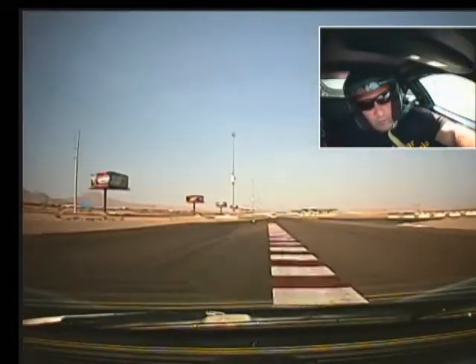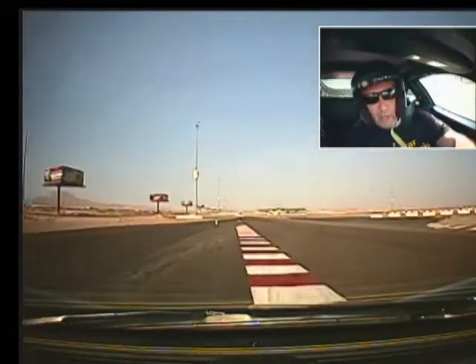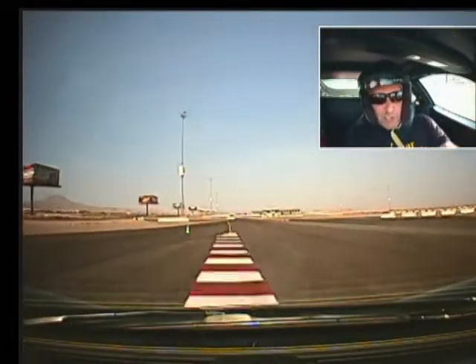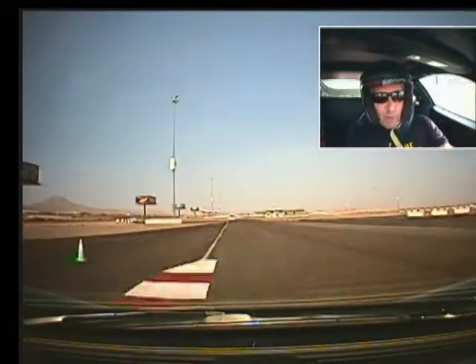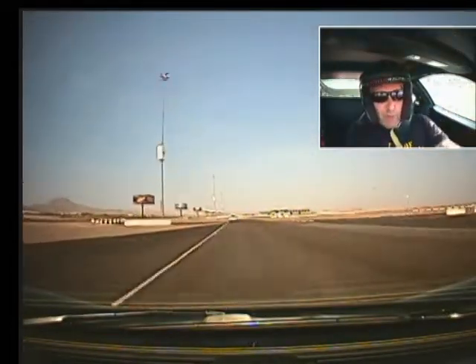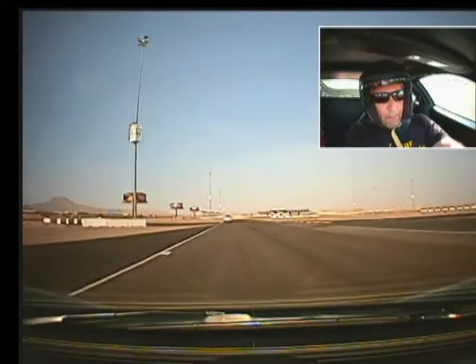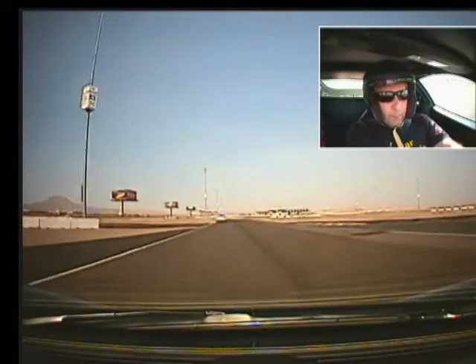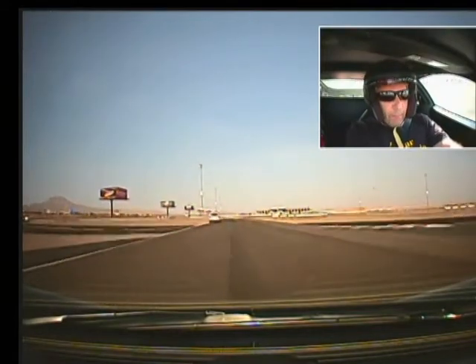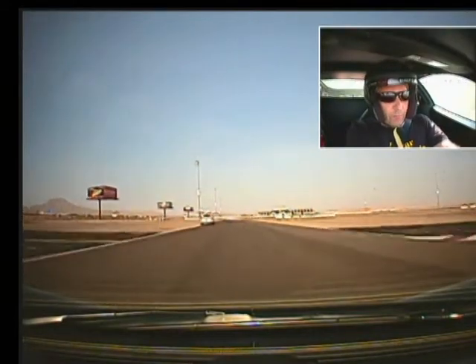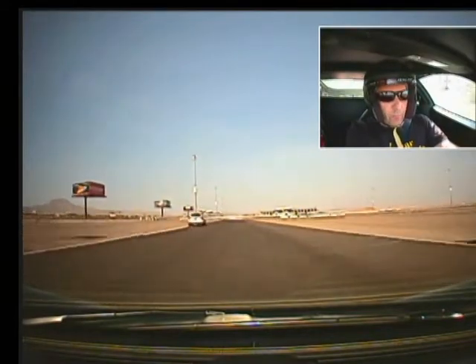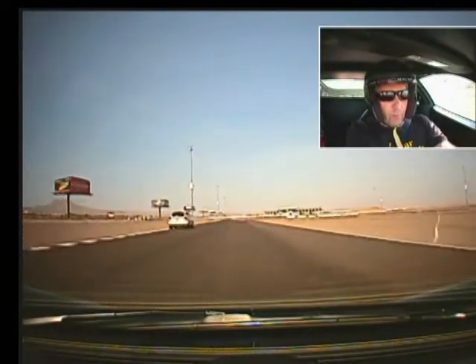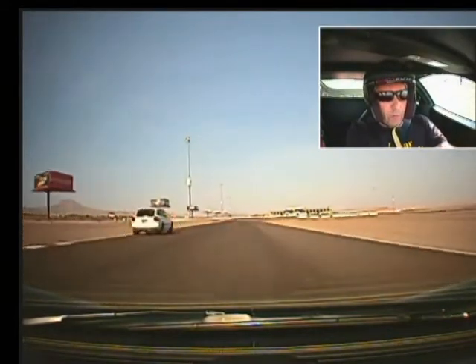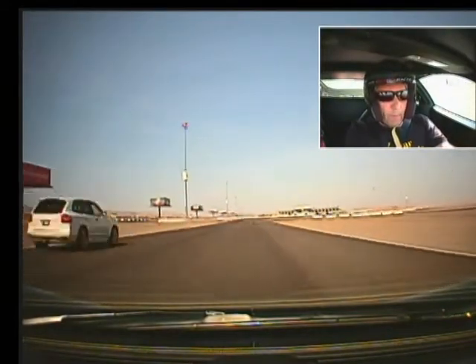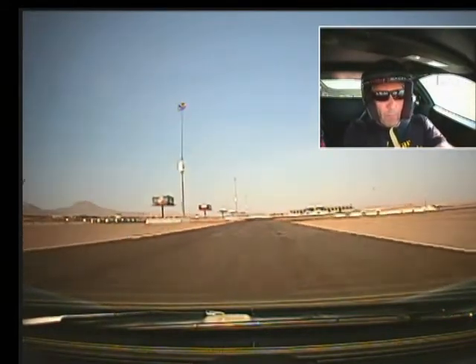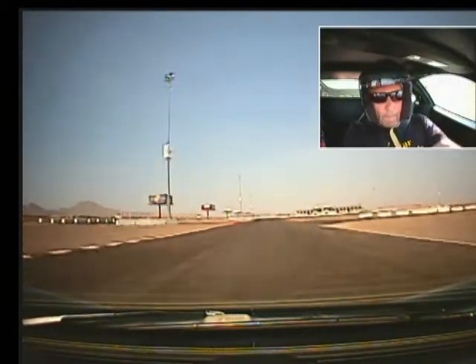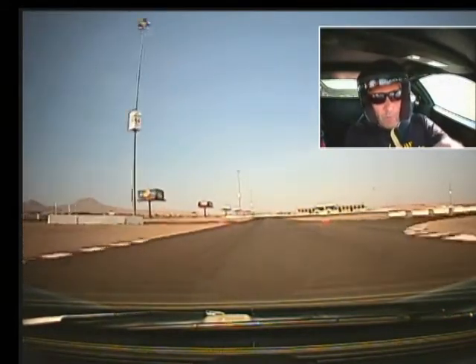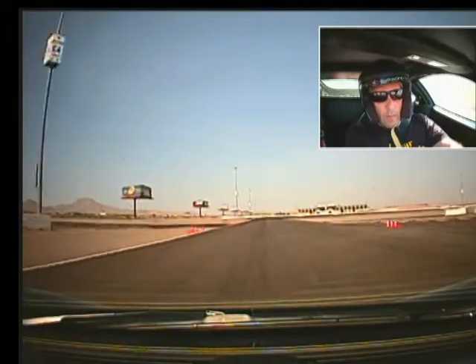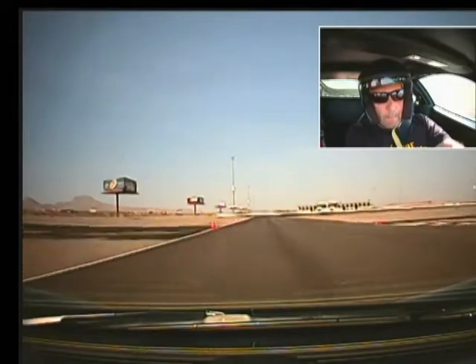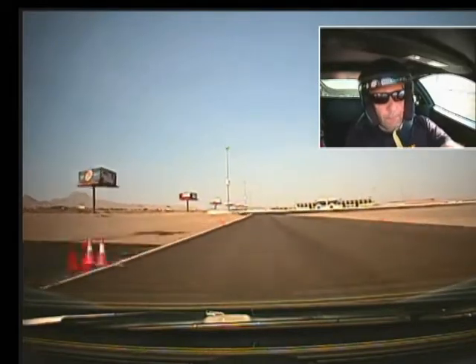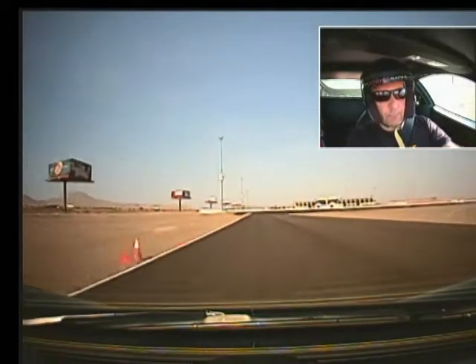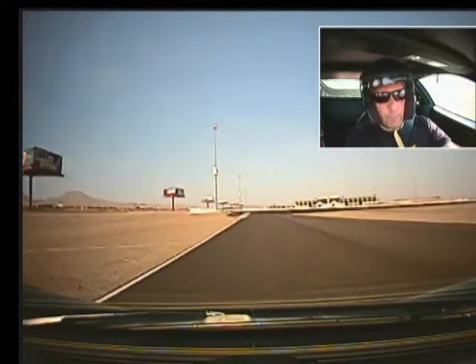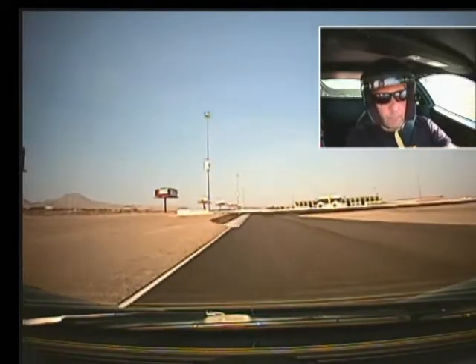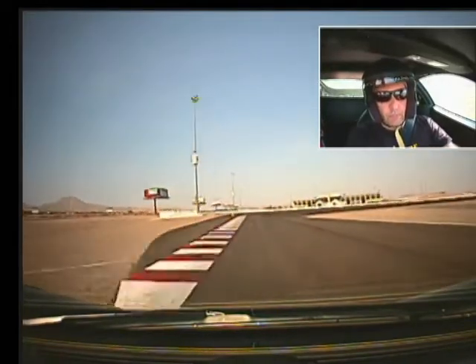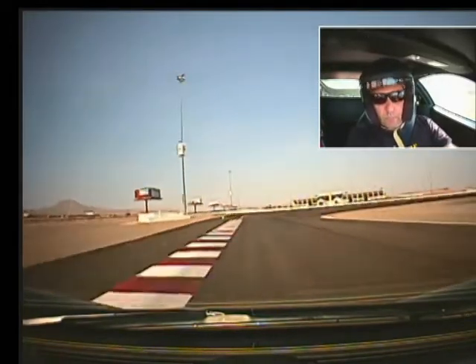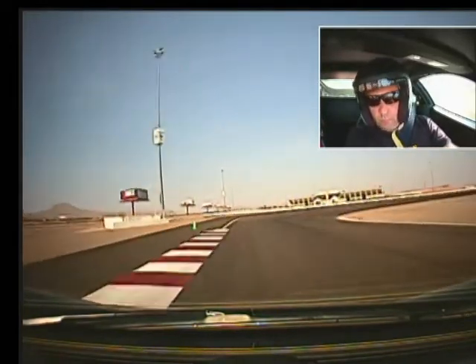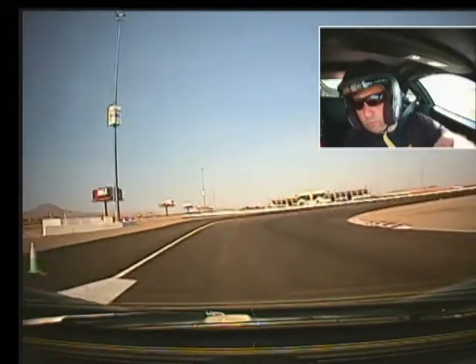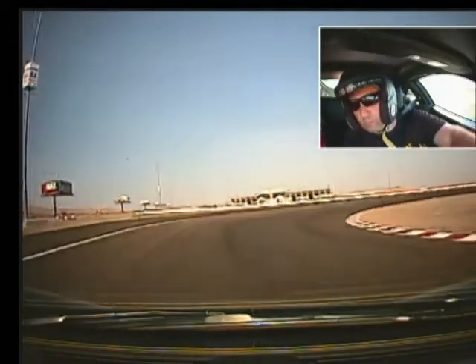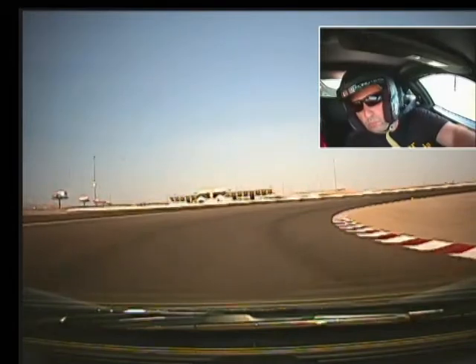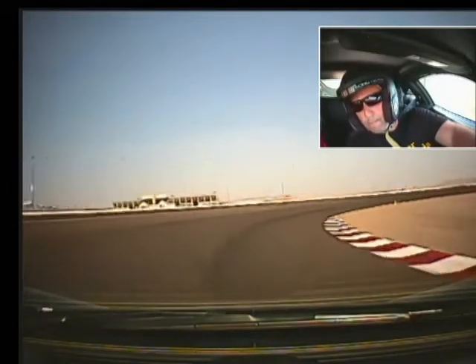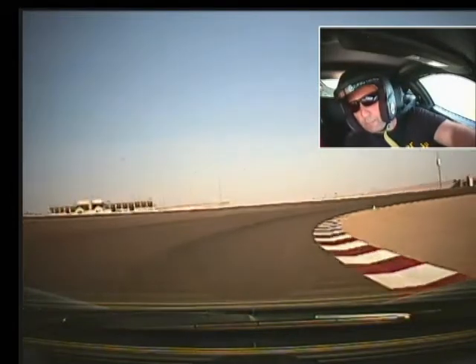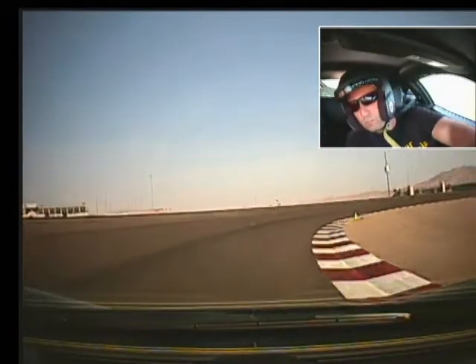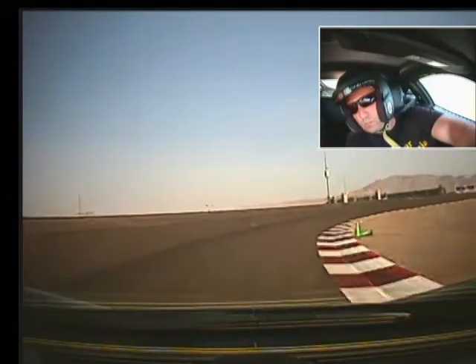High traction control, shift up, back left, shift up, brake hard, downshift, down again, back to the bottom. Keep it low, and accelerate out.